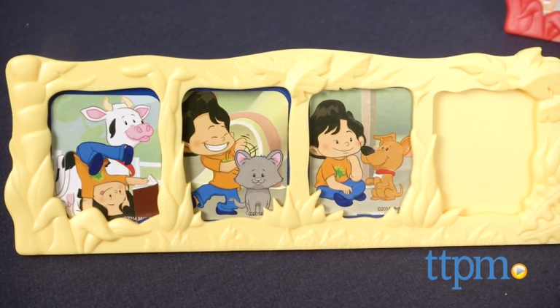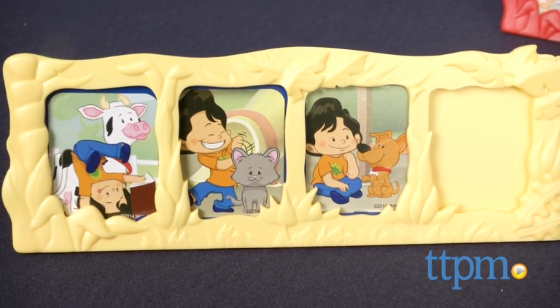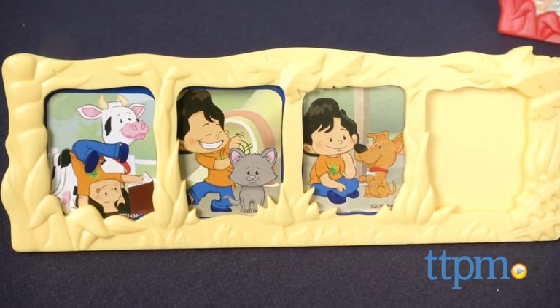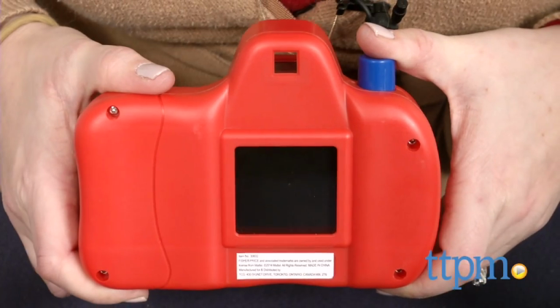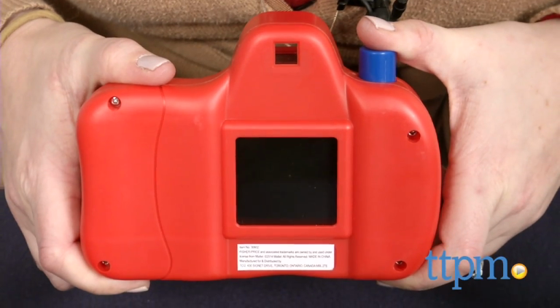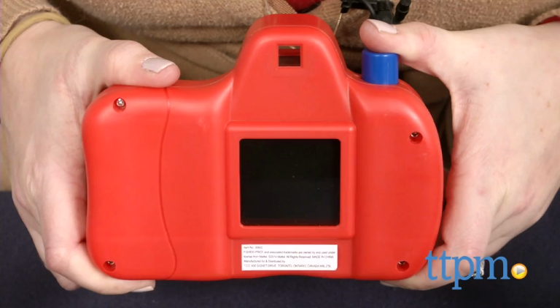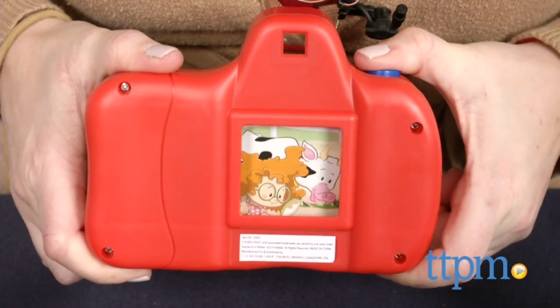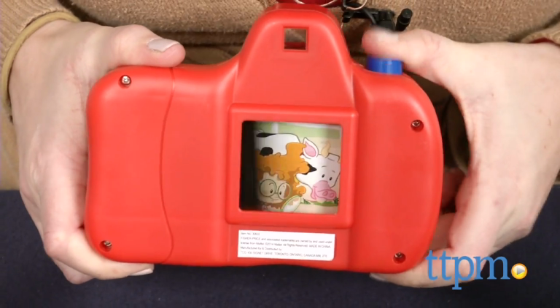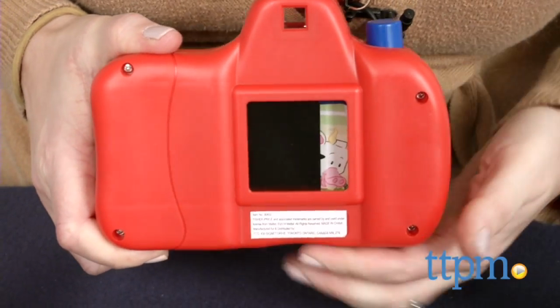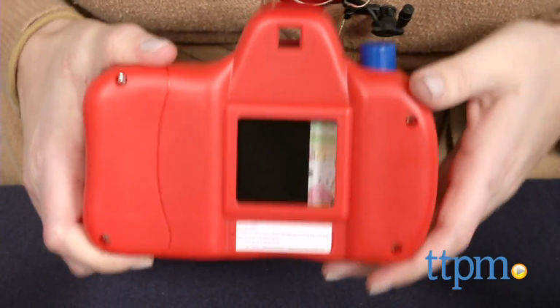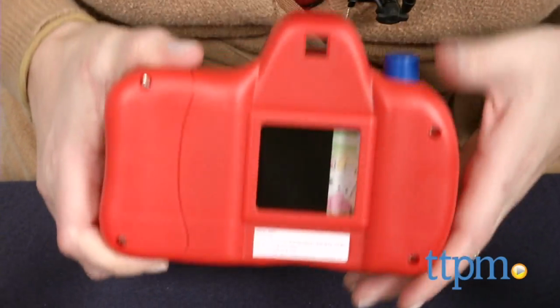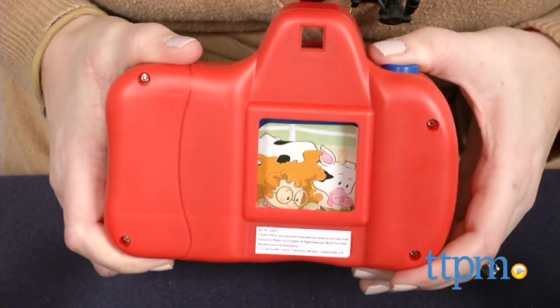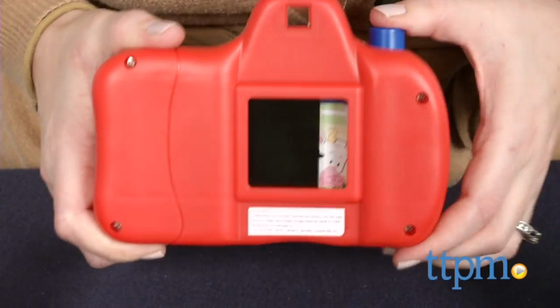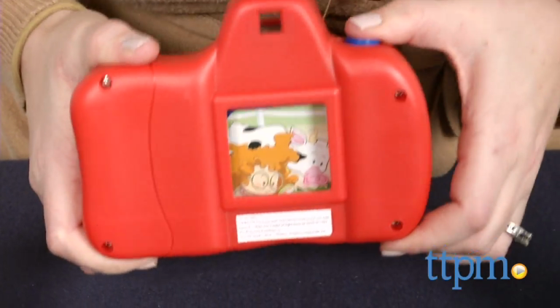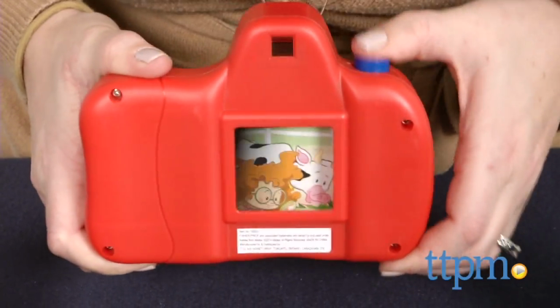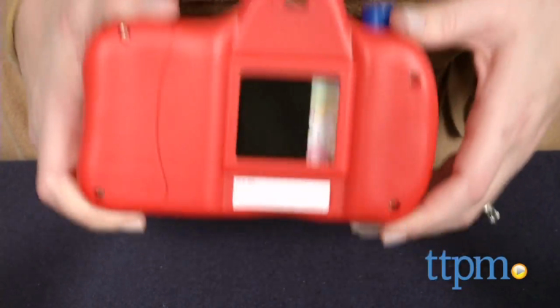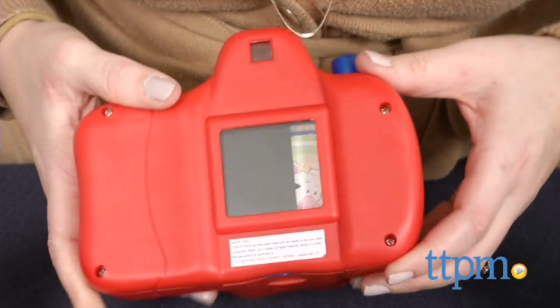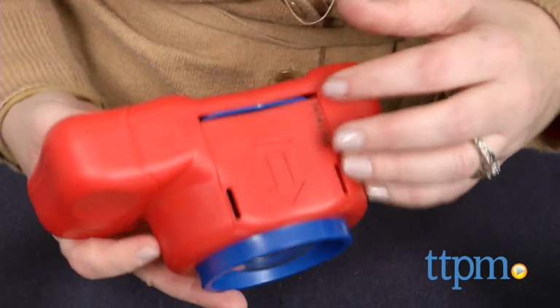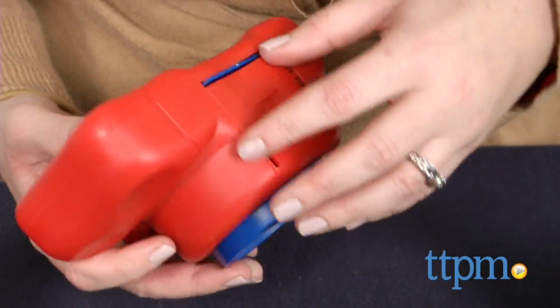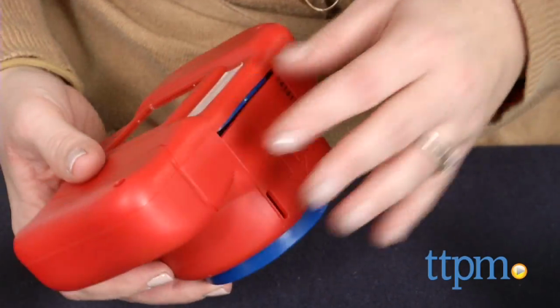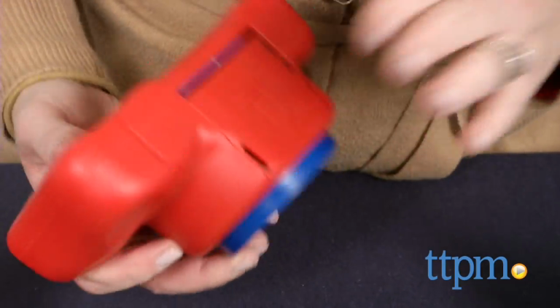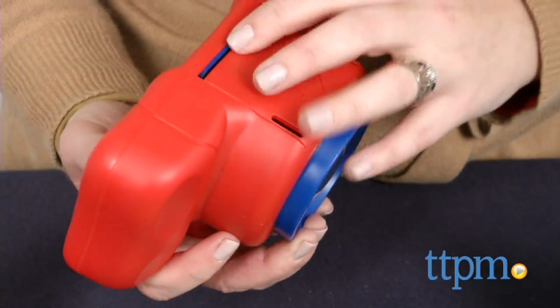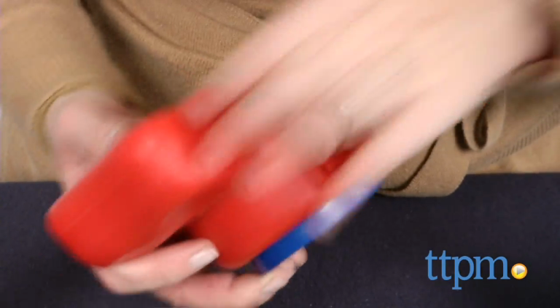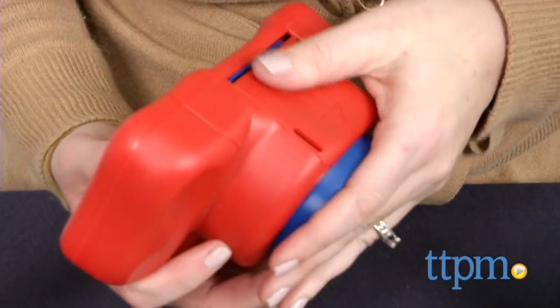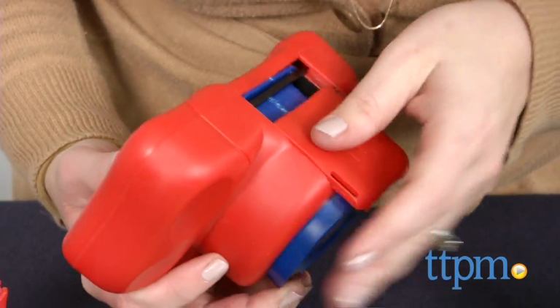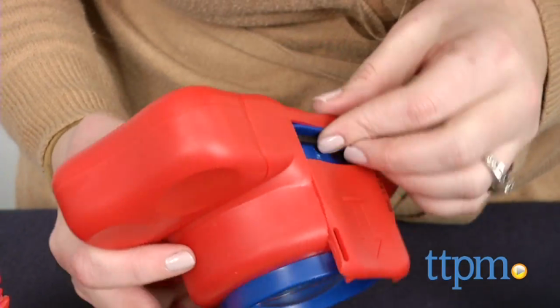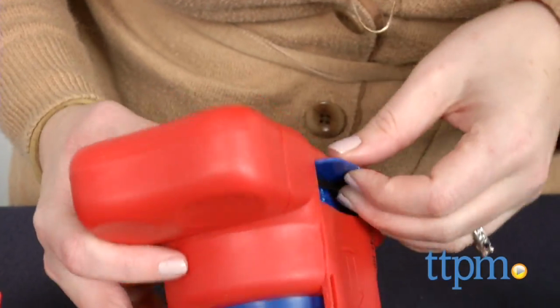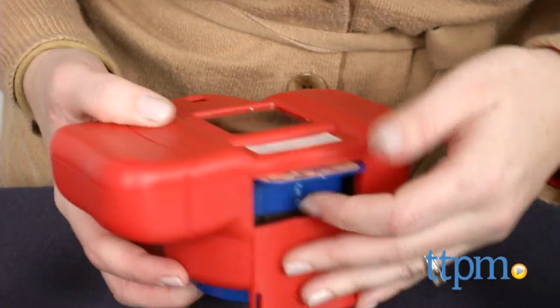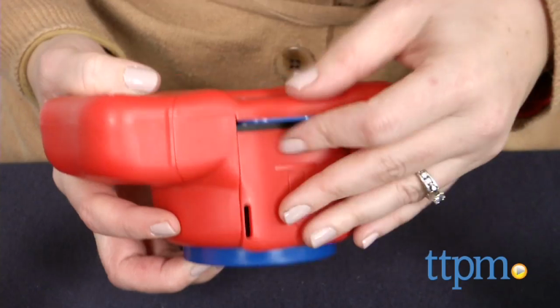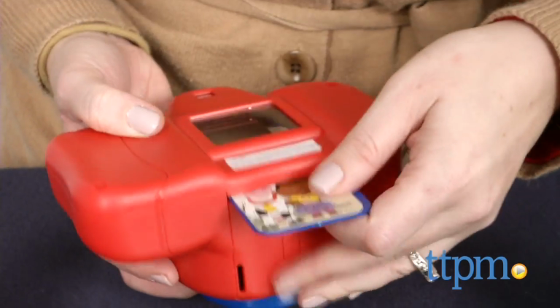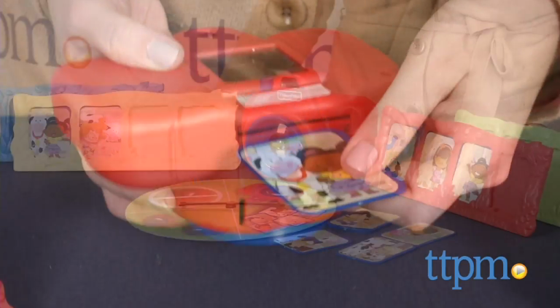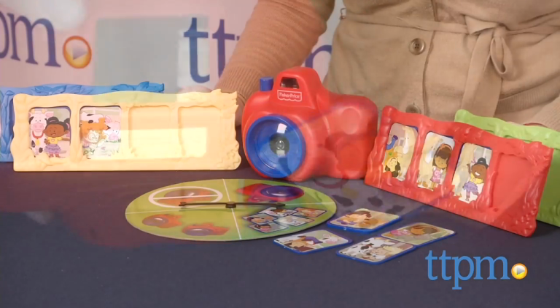Kids will love pretending to take pictures with the camera, all while practicing their matching skills. This is a cute game, but we had trouble with the photo slides getting stuck inside the camera. Every few slides we had to open the camera and retrieve the stuck slide, which was frustrating and interrupted the gameplay.